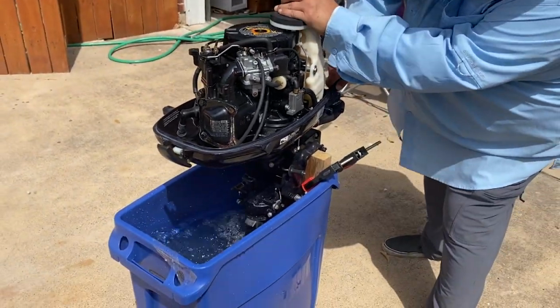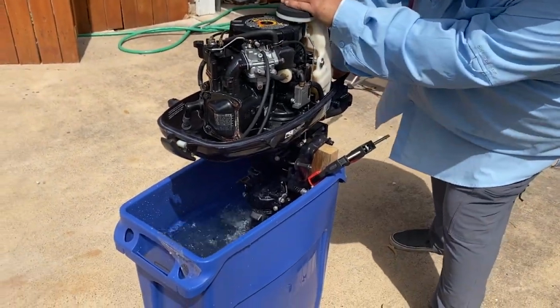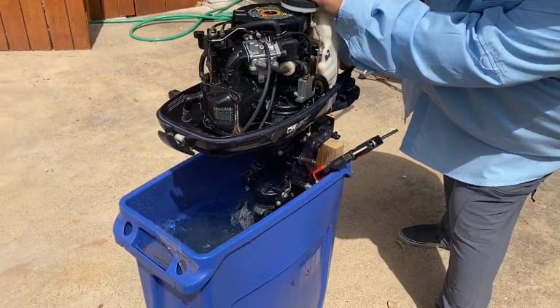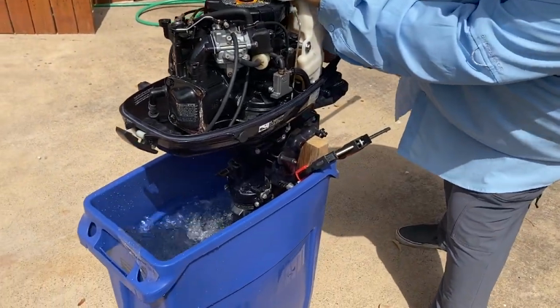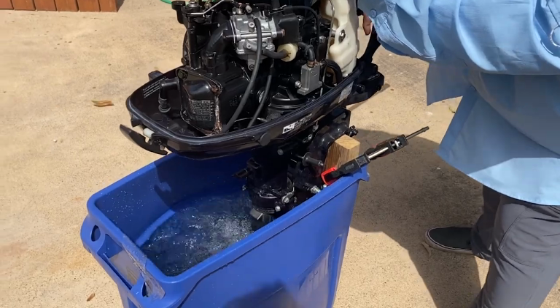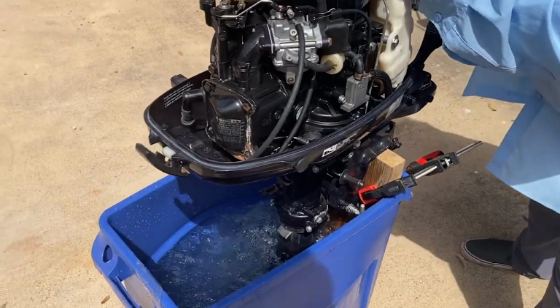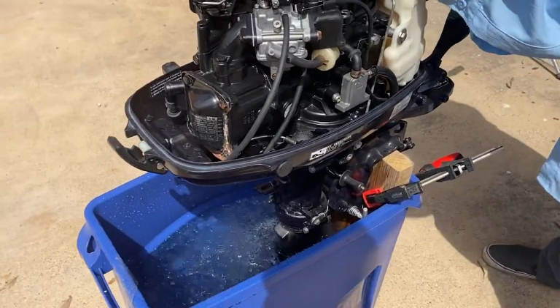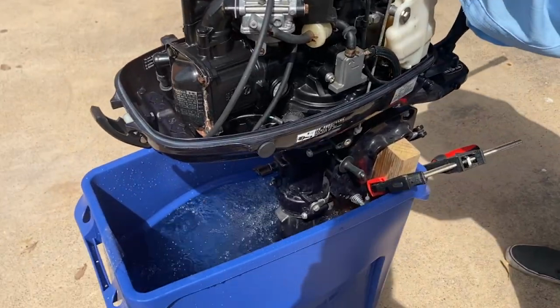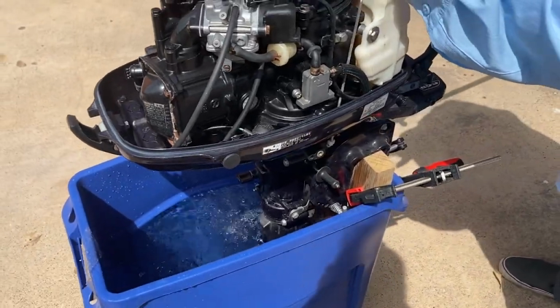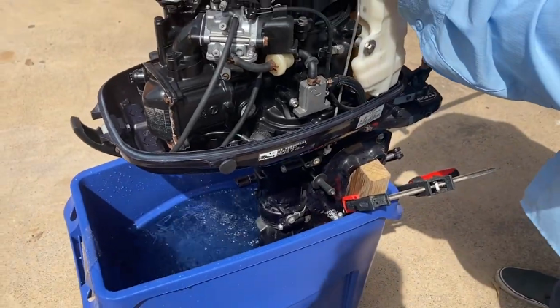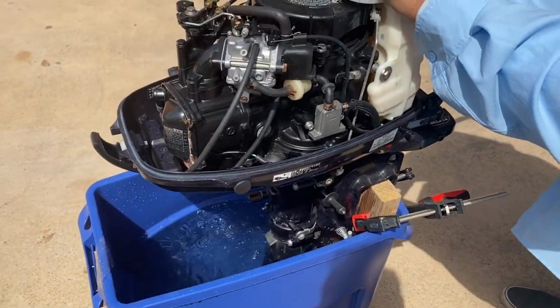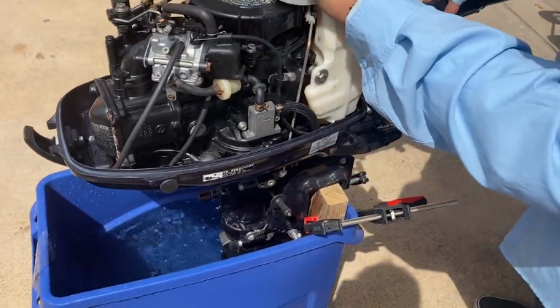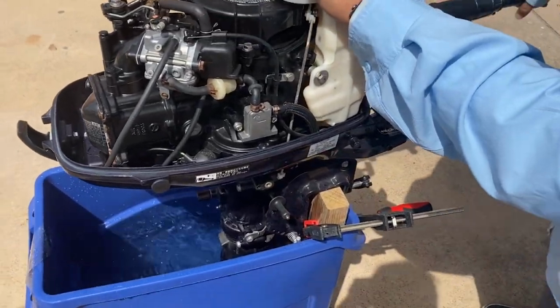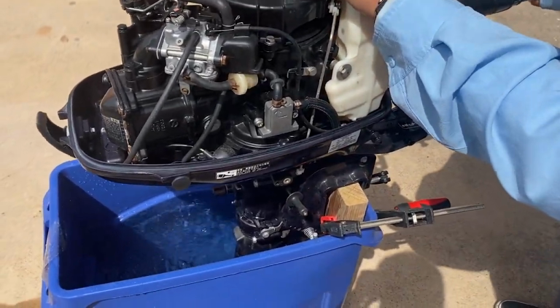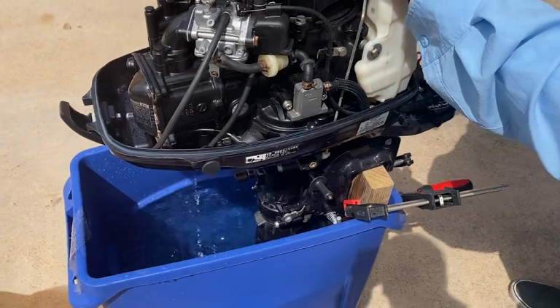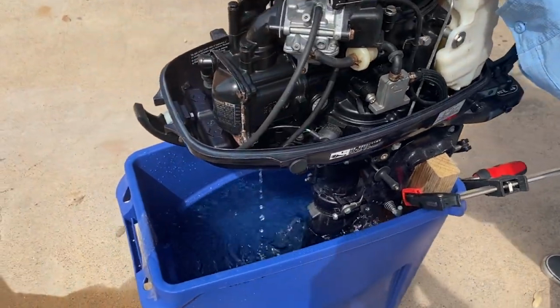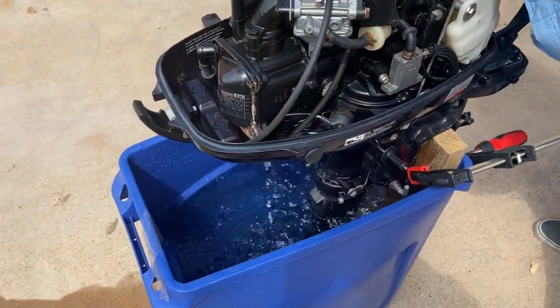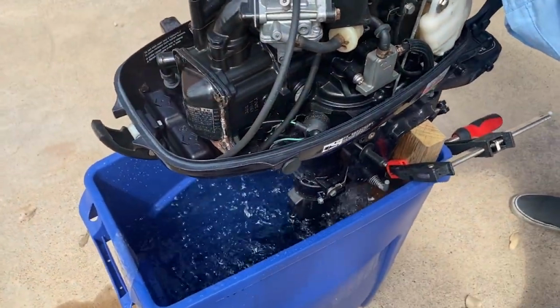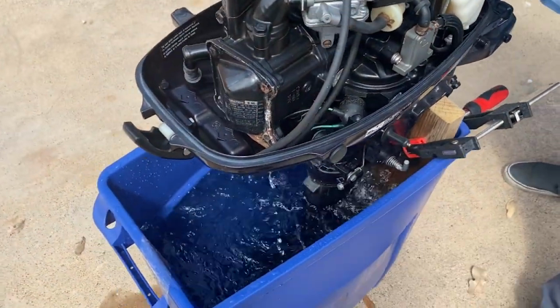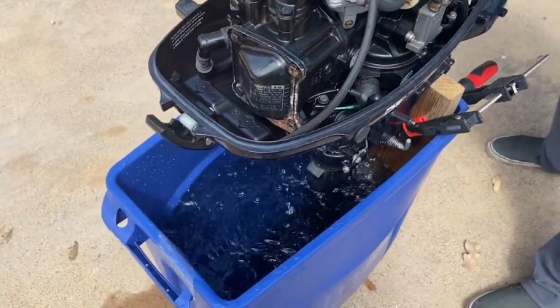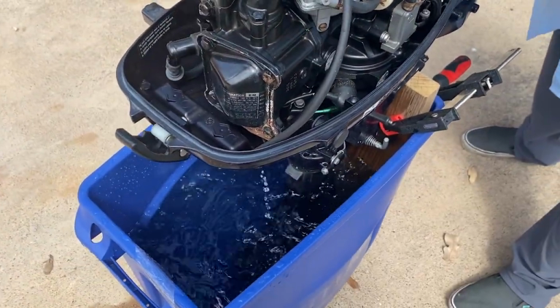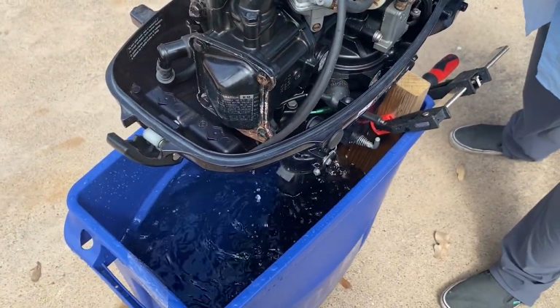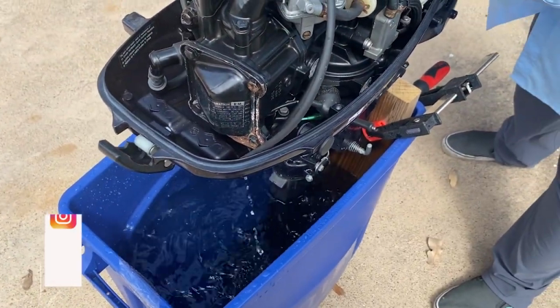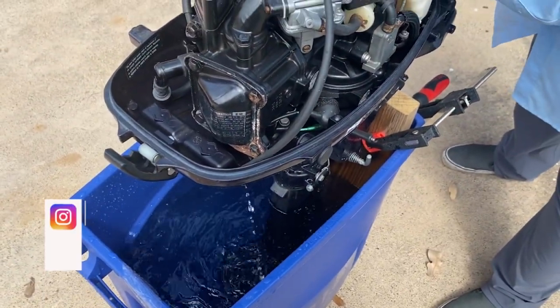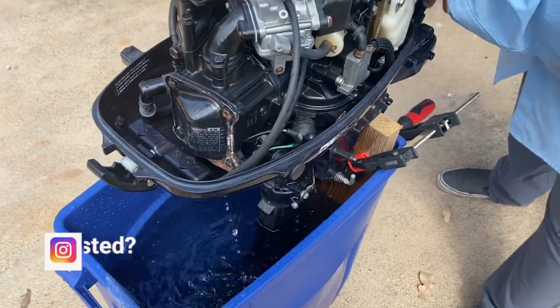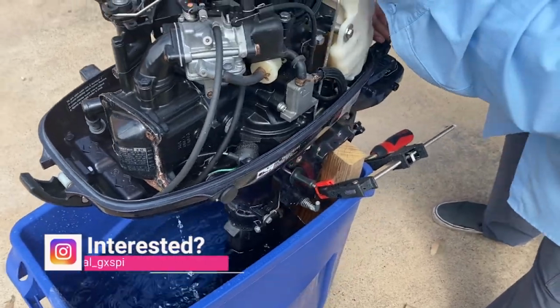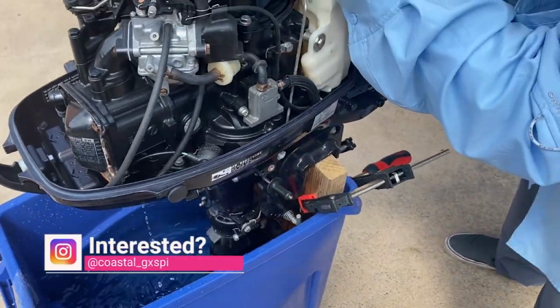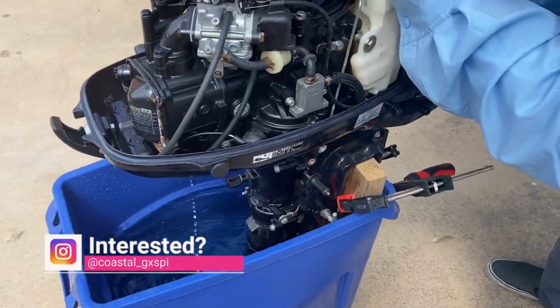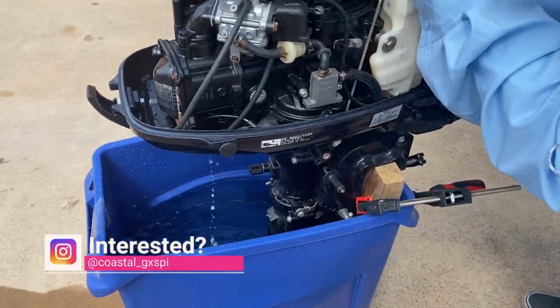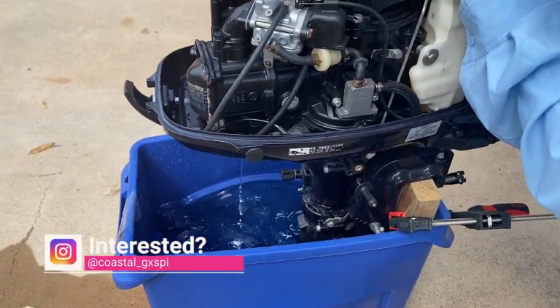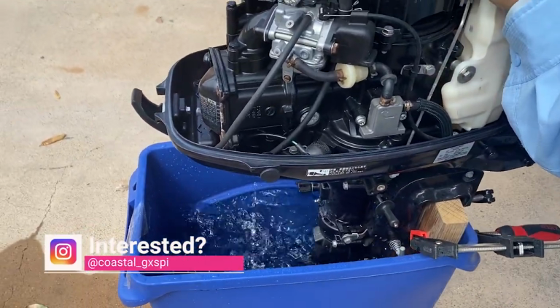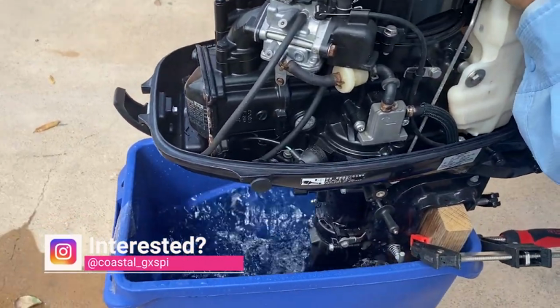That's in neutral now. That's neutral. And let's do reverse here. That's reverse.